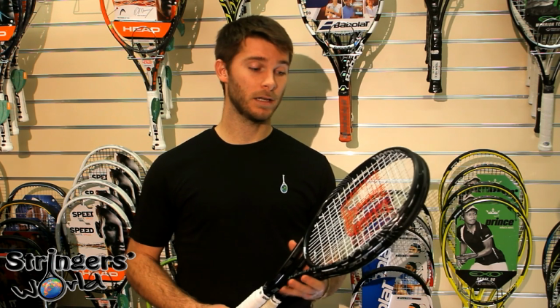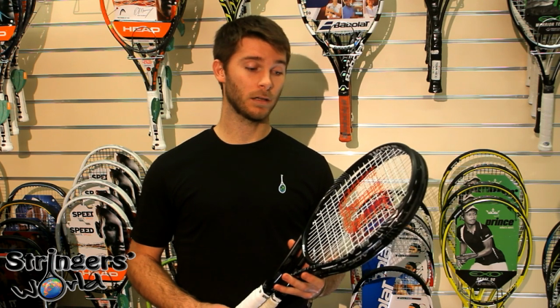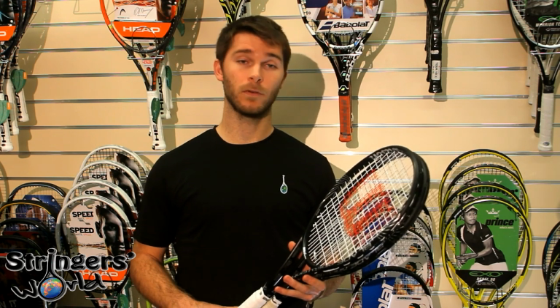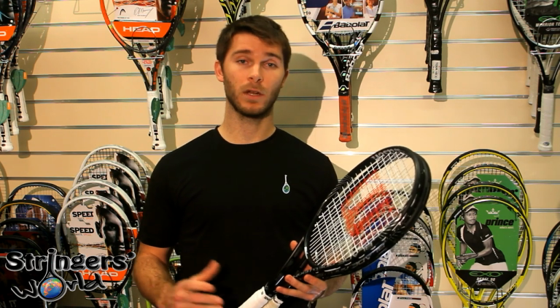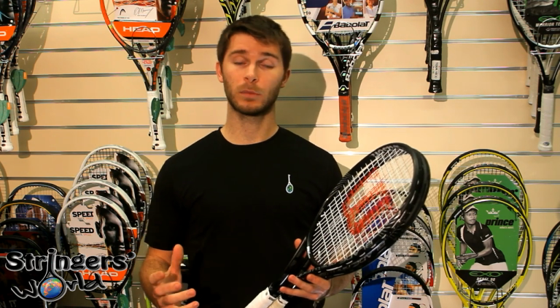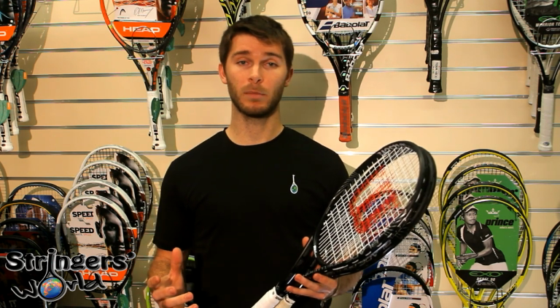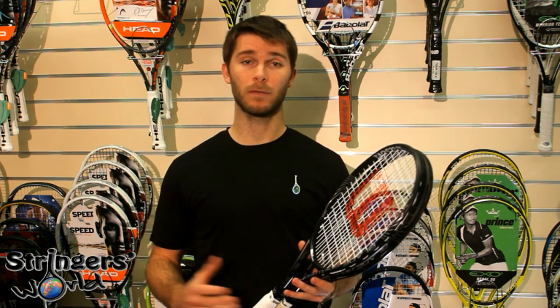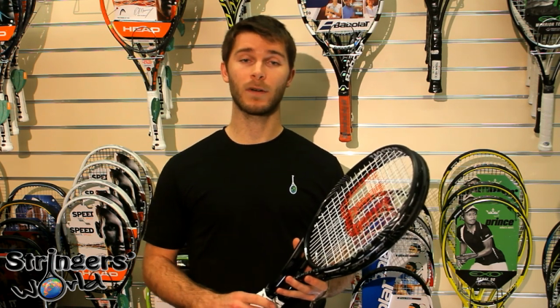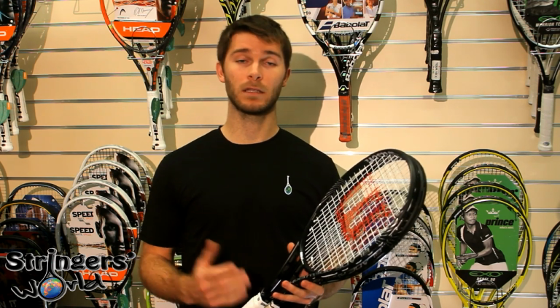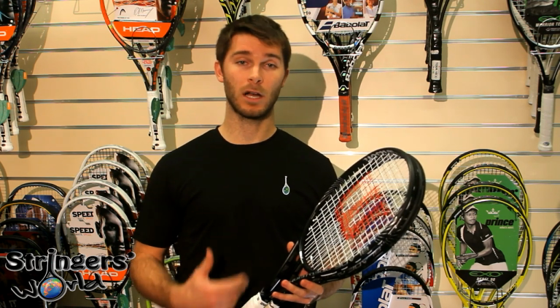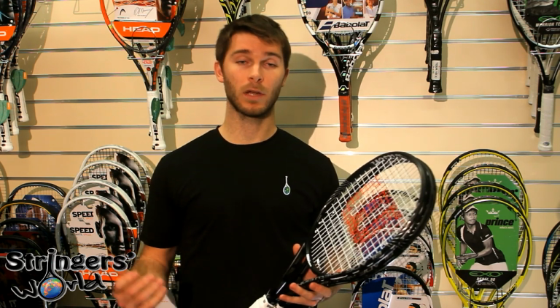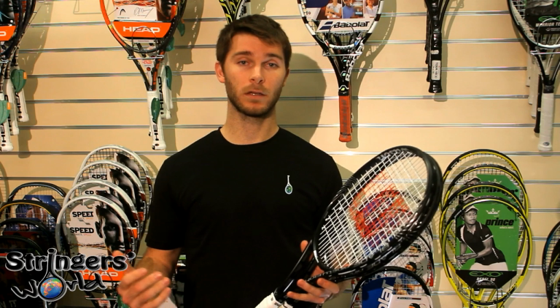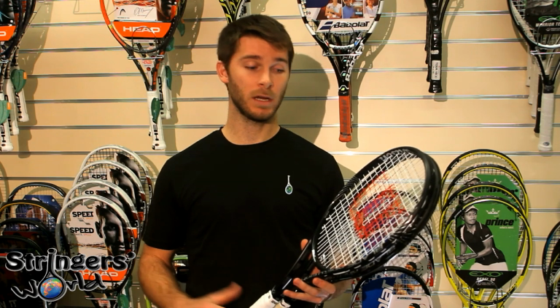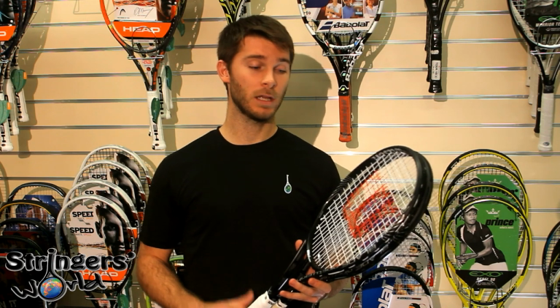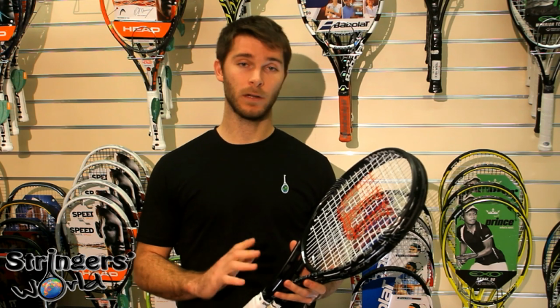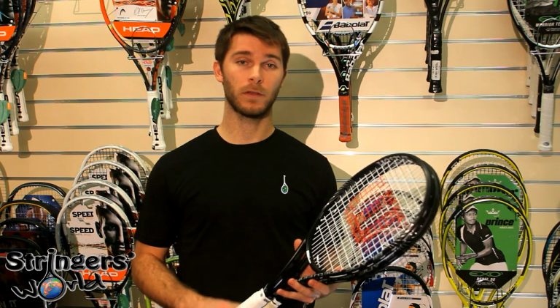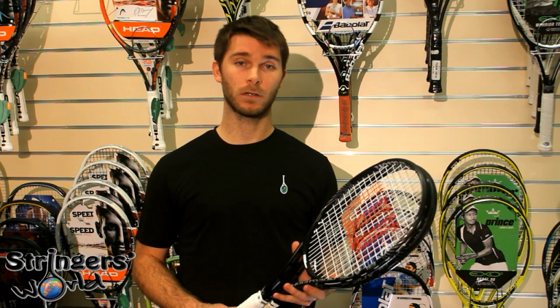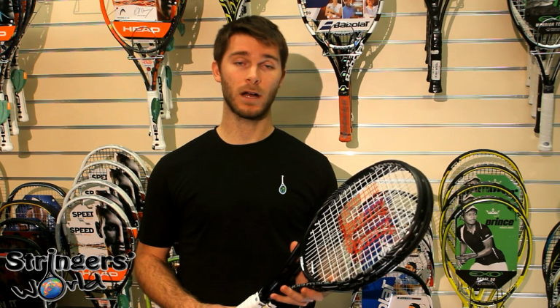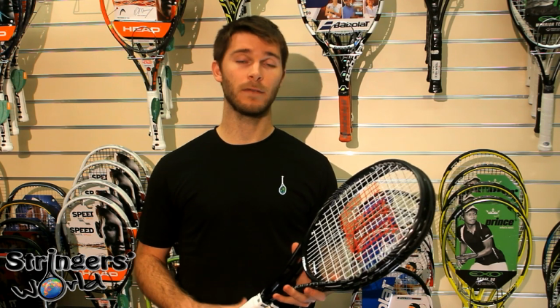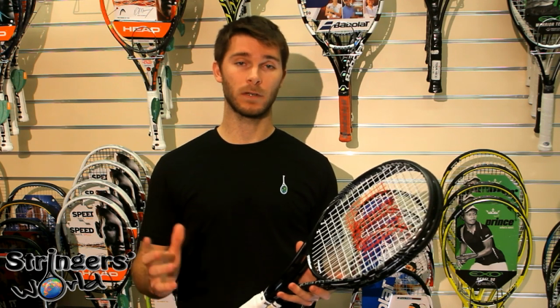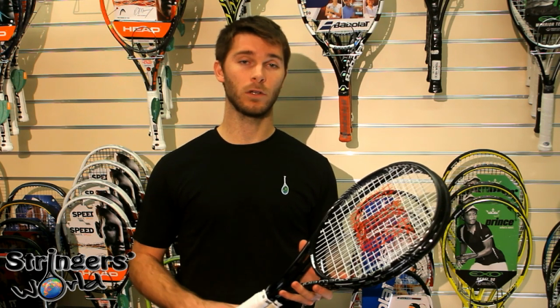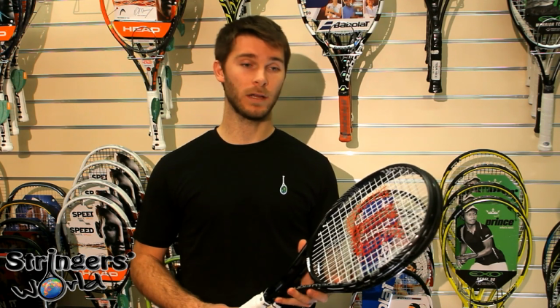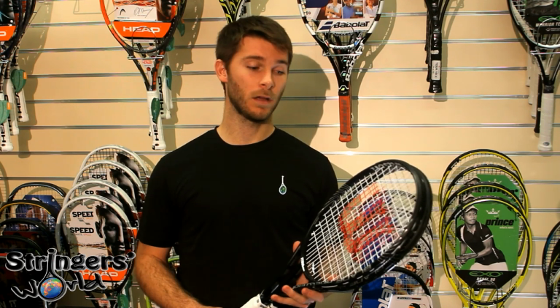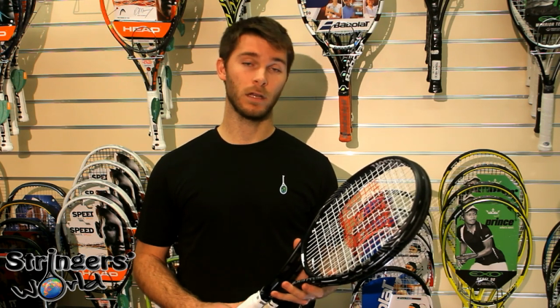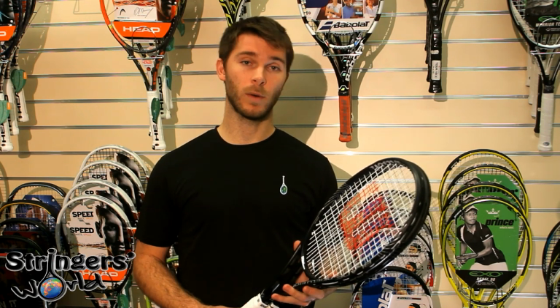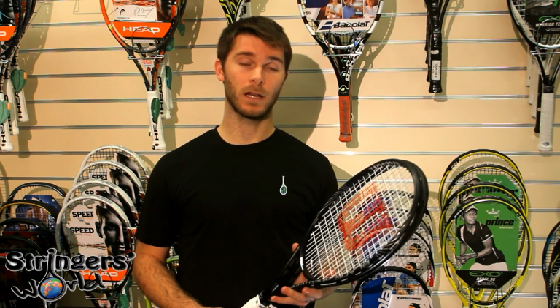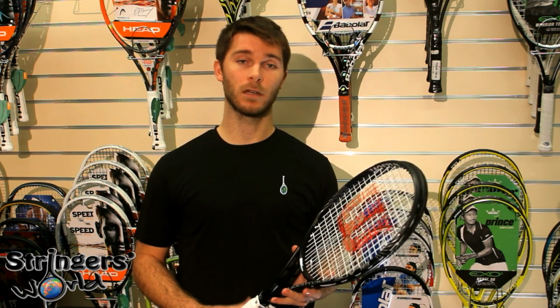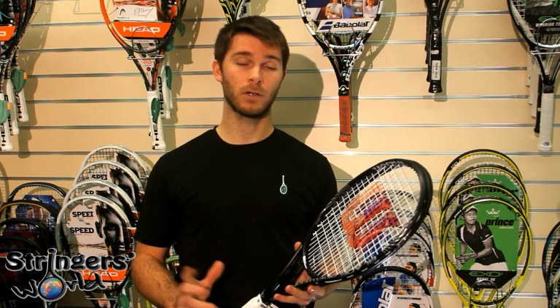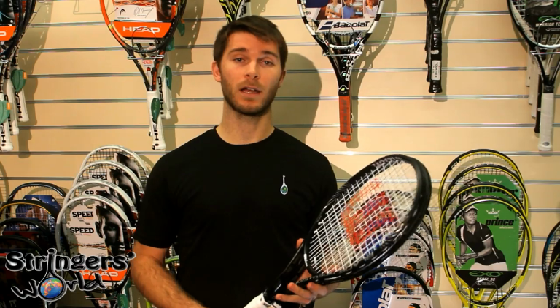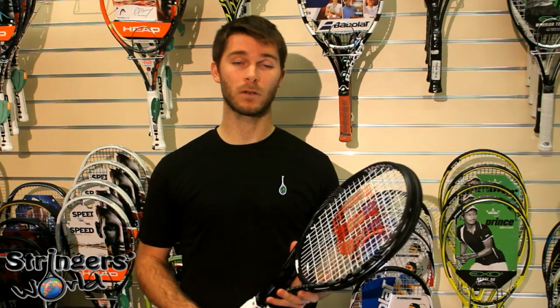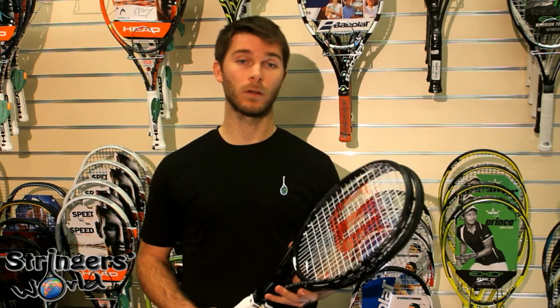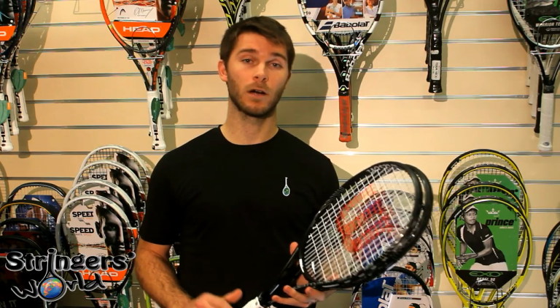And if you're in the market for a racket that's going to help you get loads of spin, it's definitely worth a try out. Even if it's not in your weight range, give it a try at stringersworld.com.